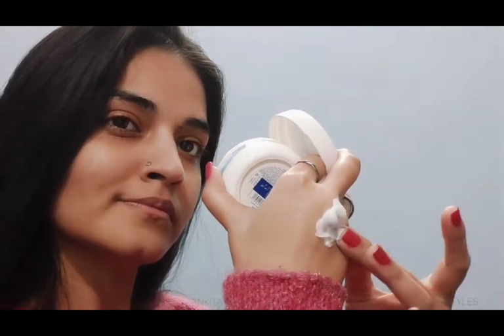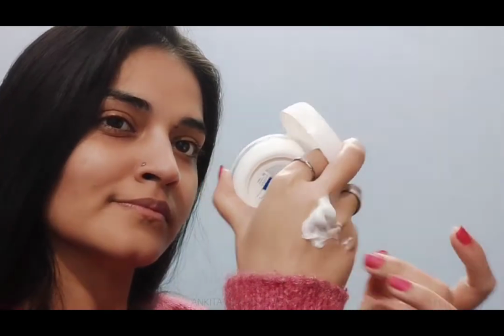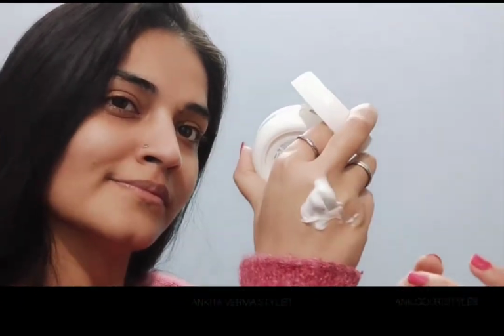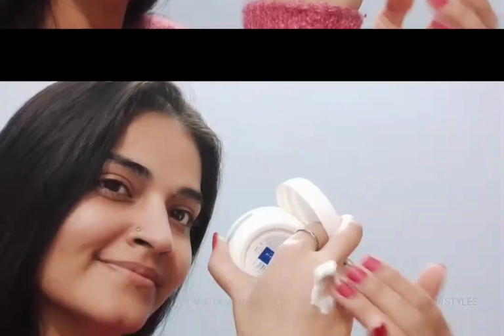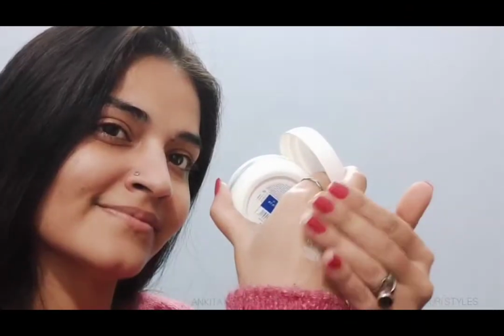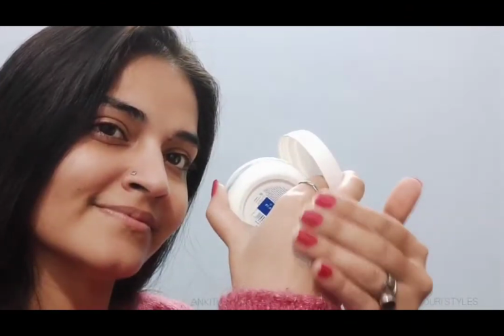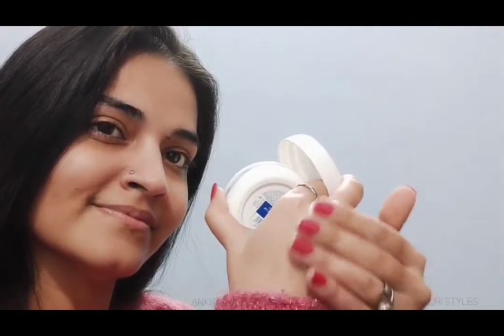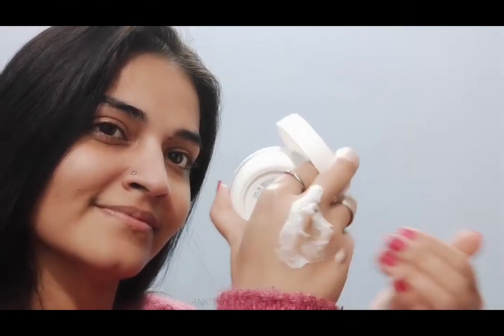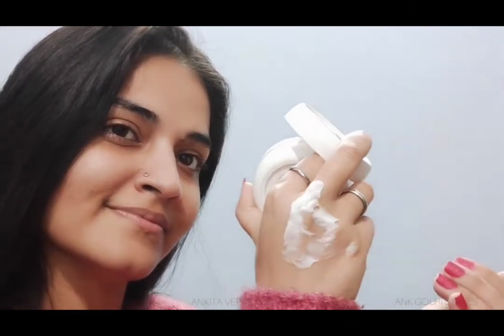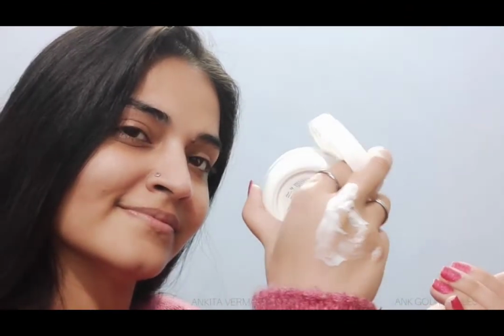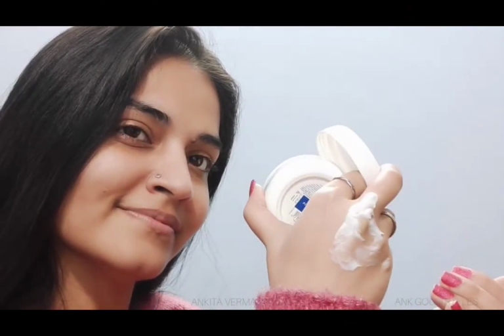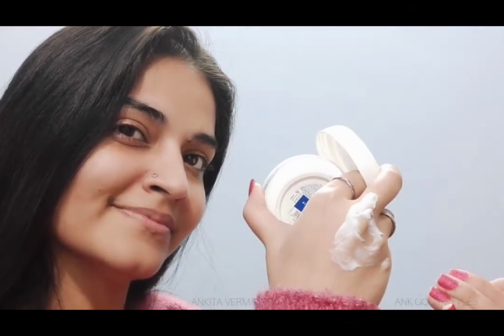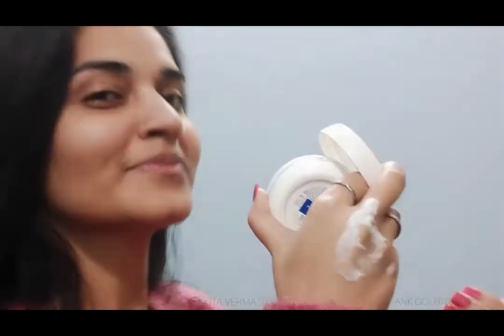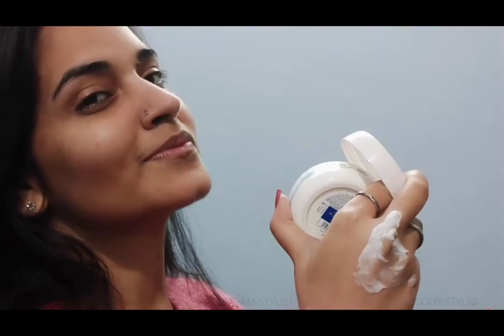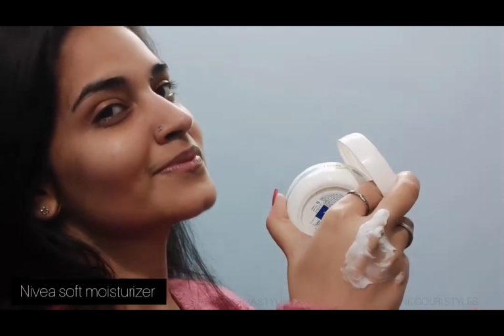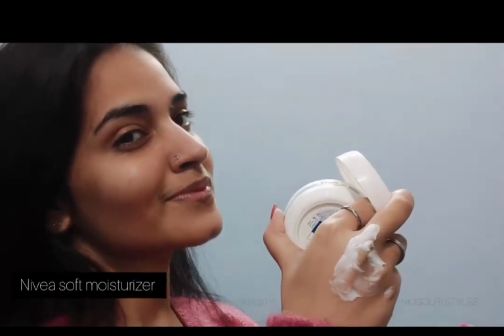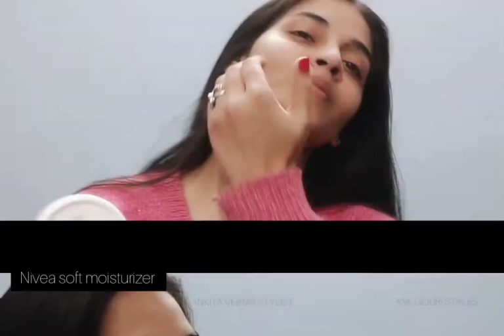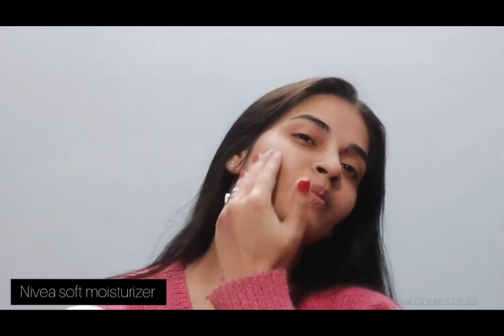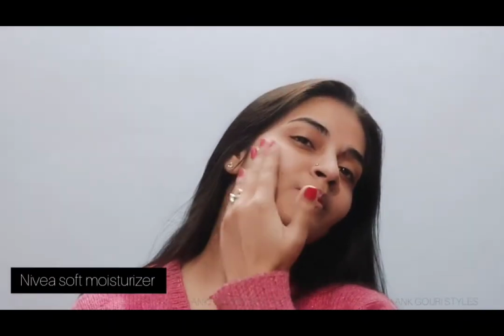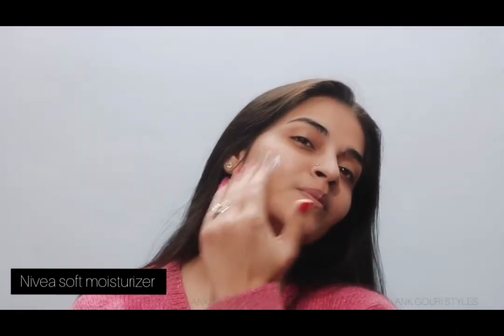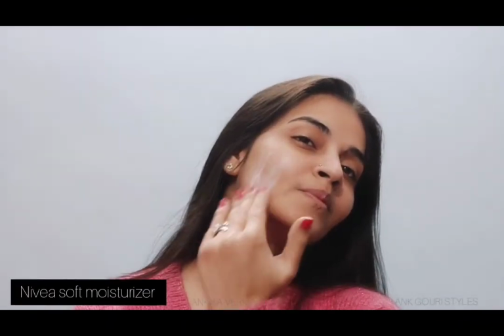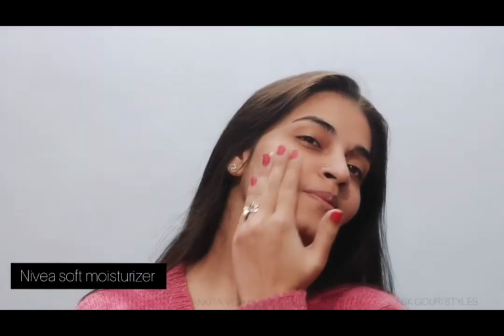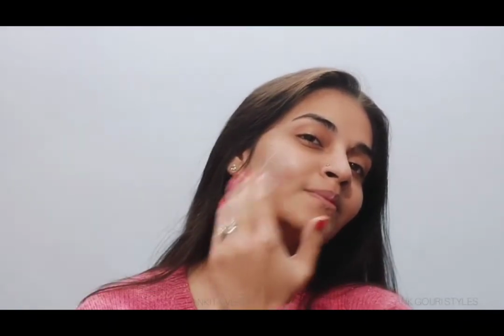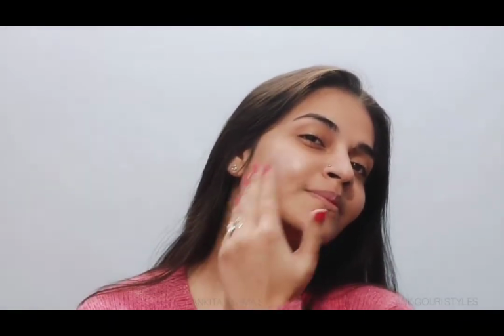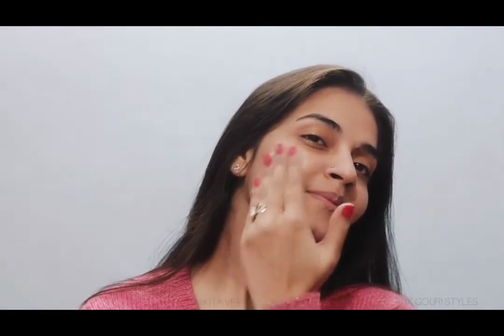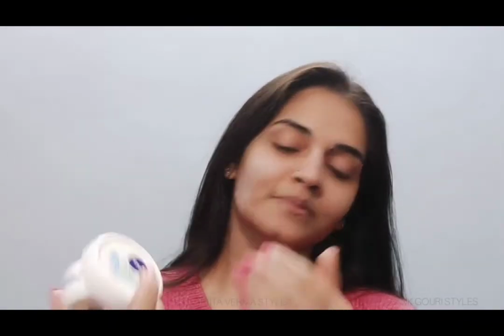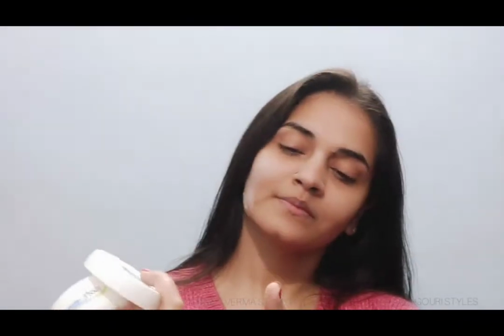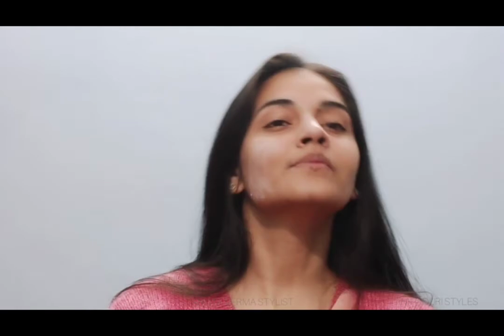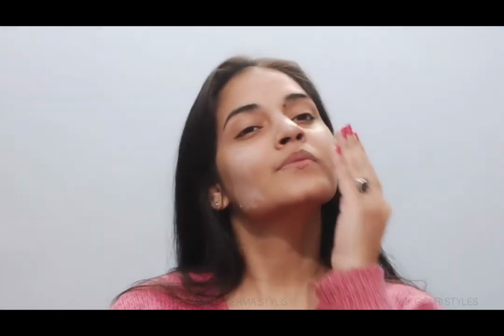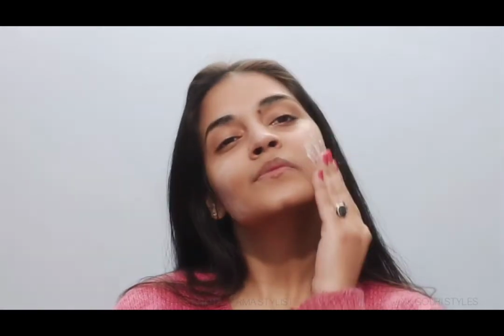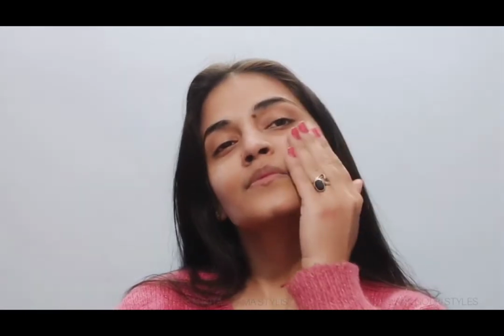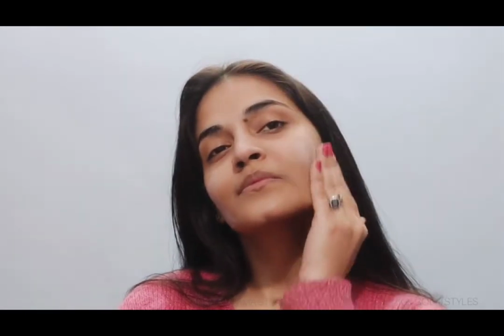This cream is suitable for every skin type — you can try it on any type of skin. This cream is also suitable for every season.